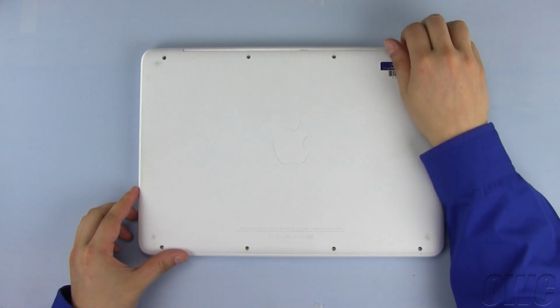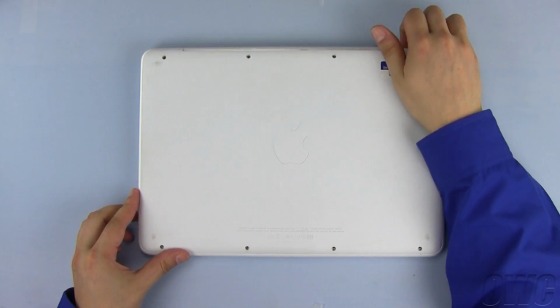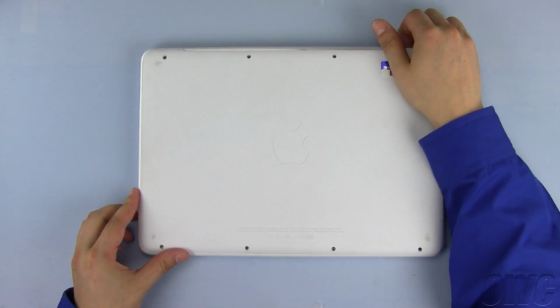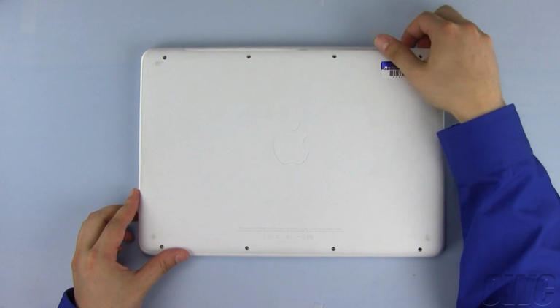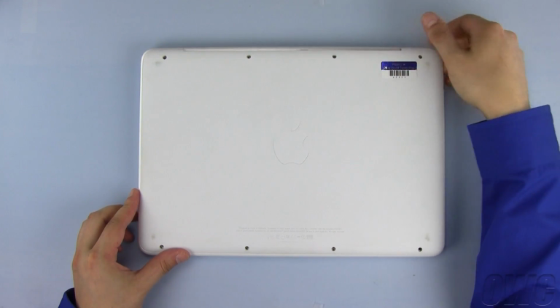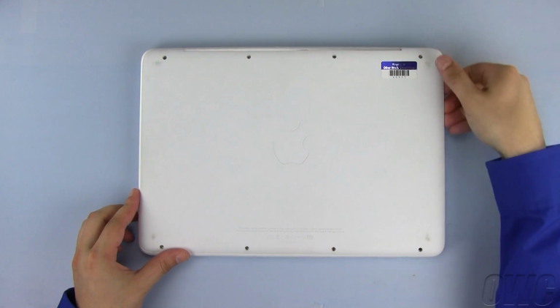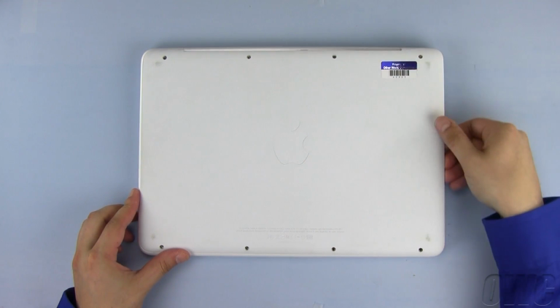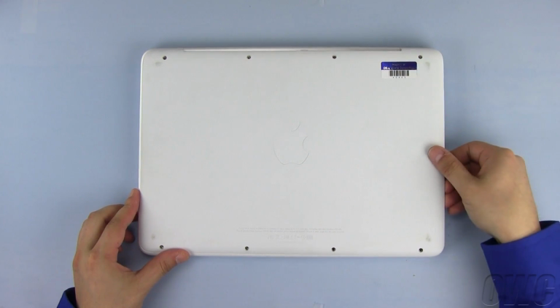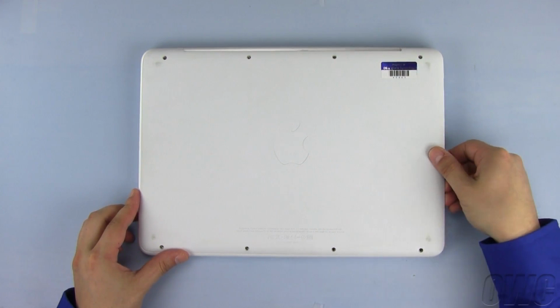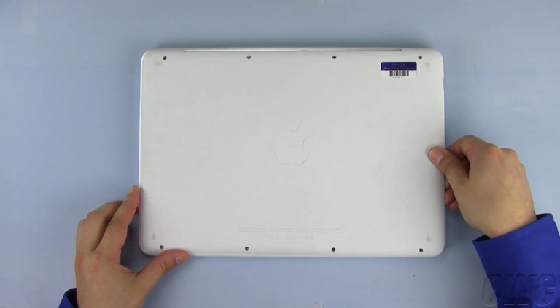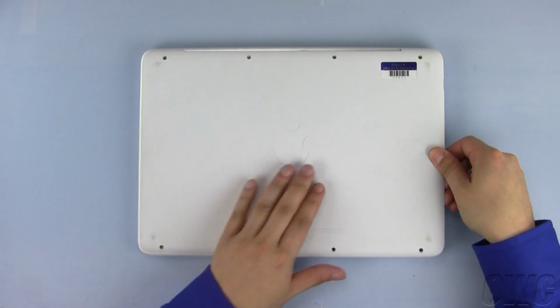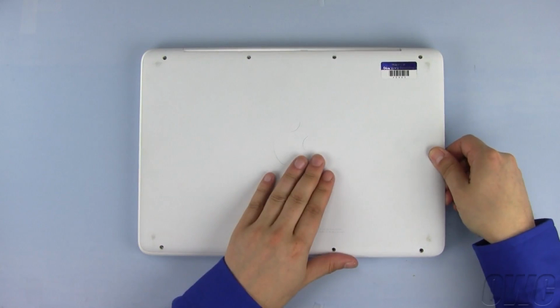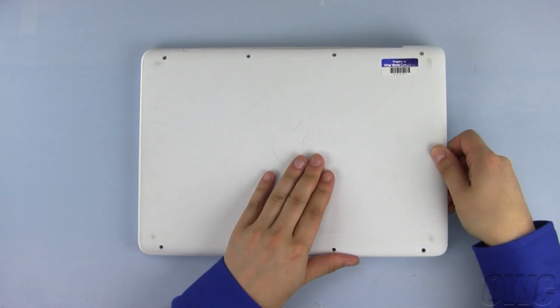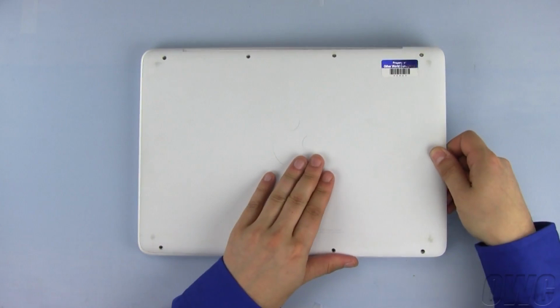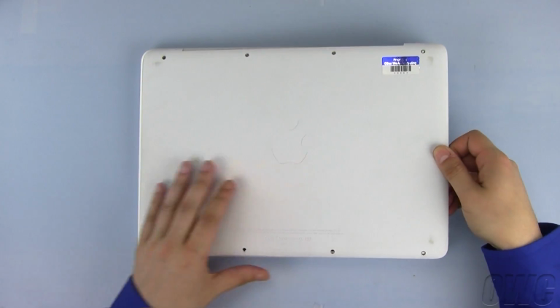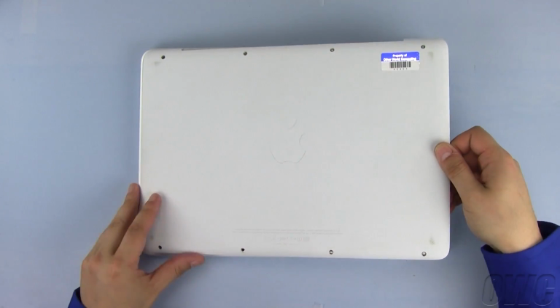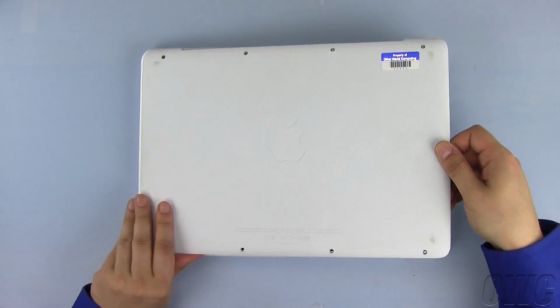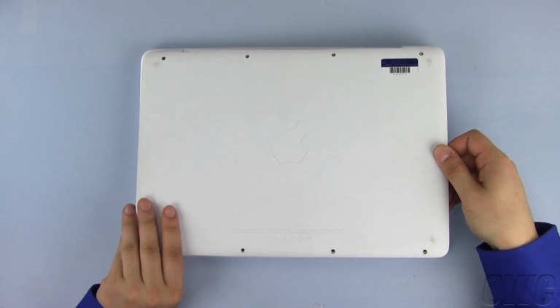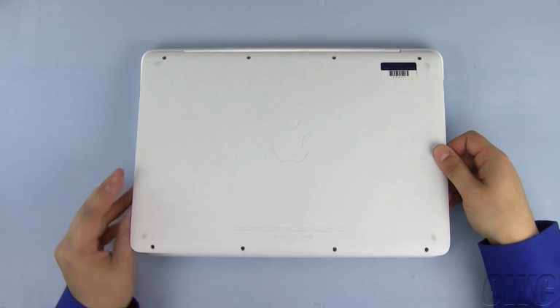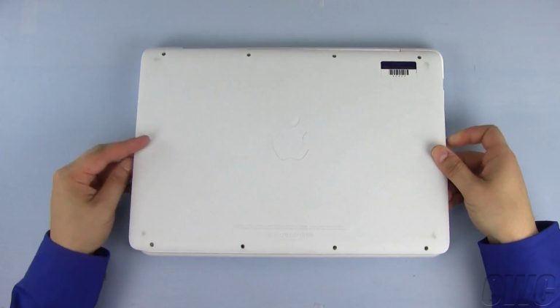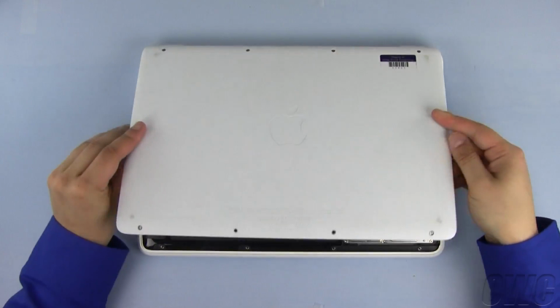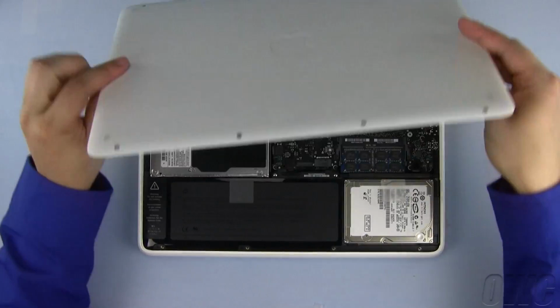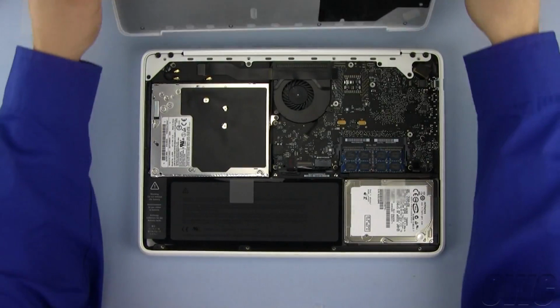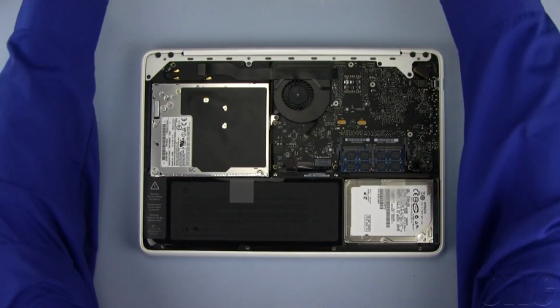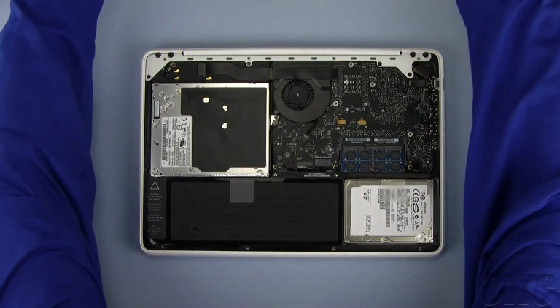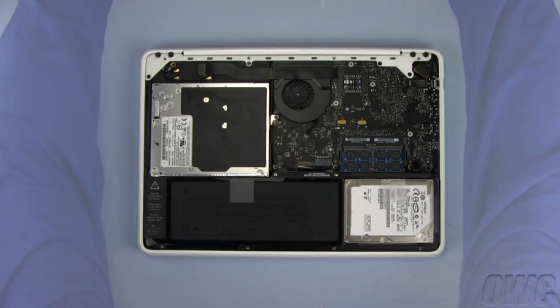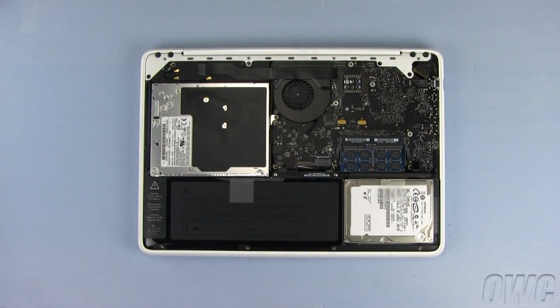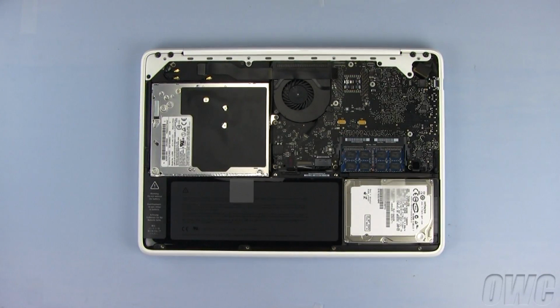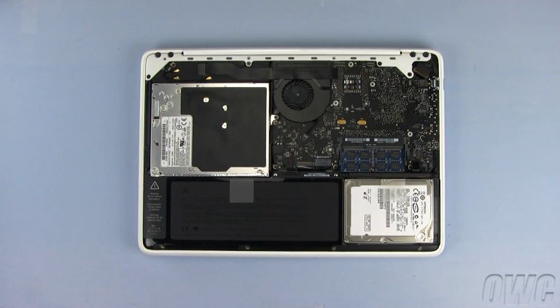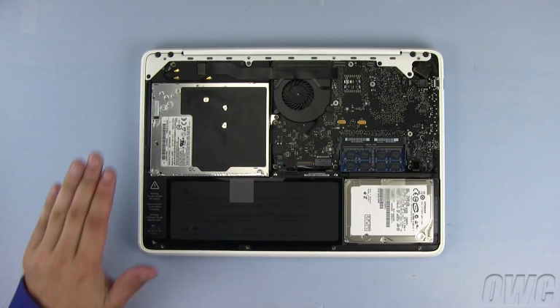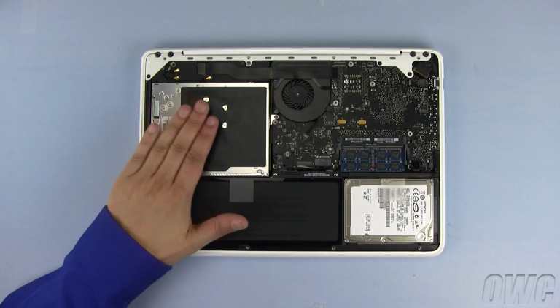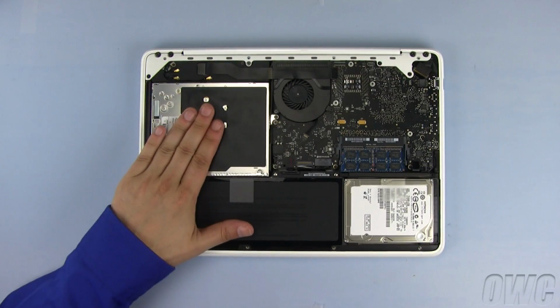Once all 8 screws have been removed, lift up on the bottom of the MacBook case, pull it free, and set it aside. The optical drive is located here.